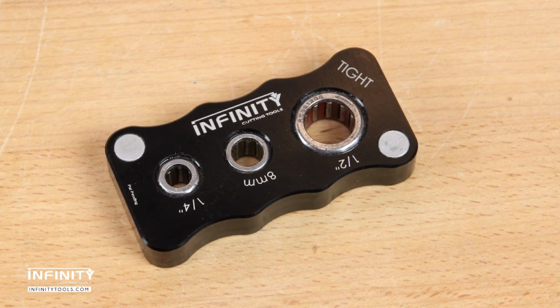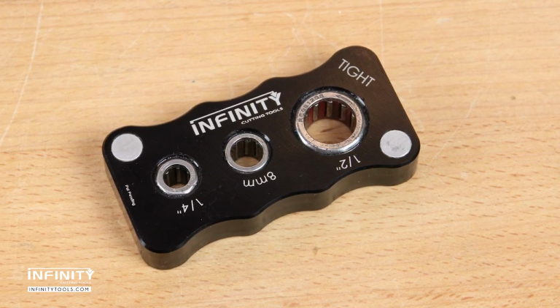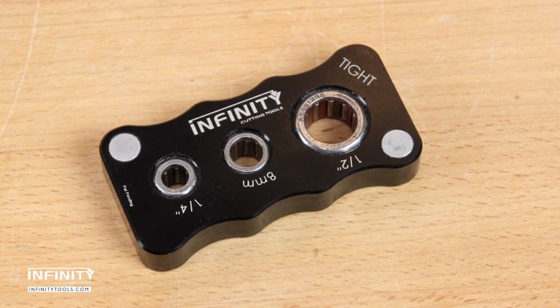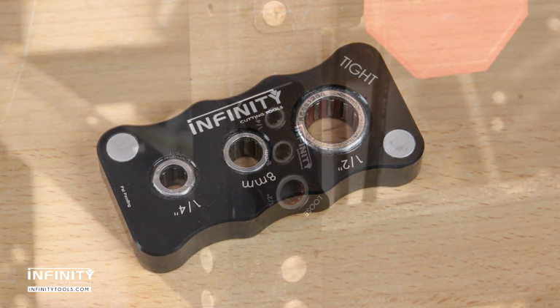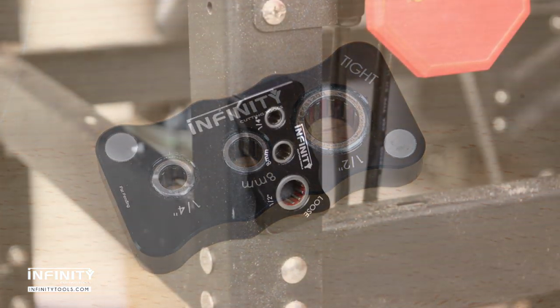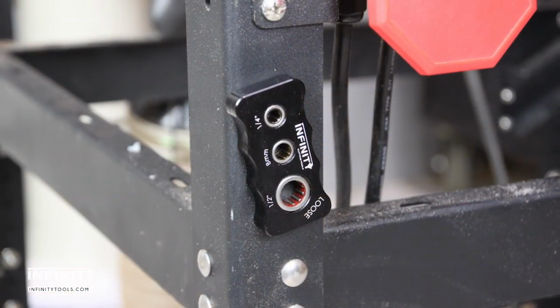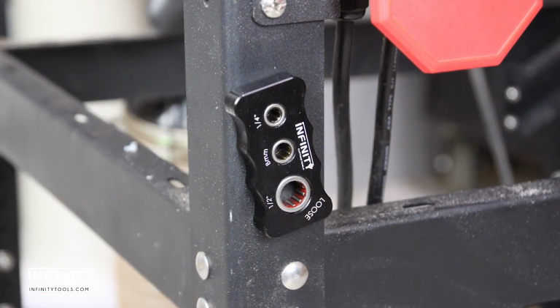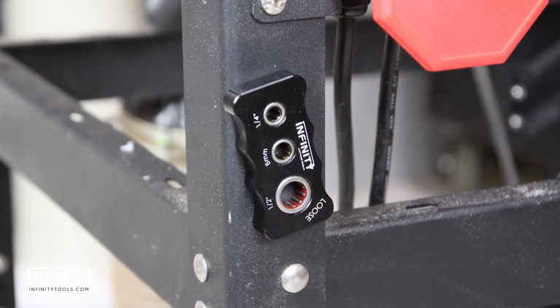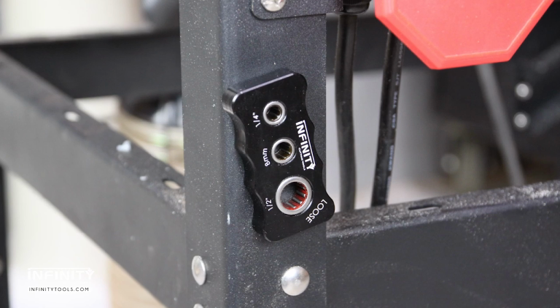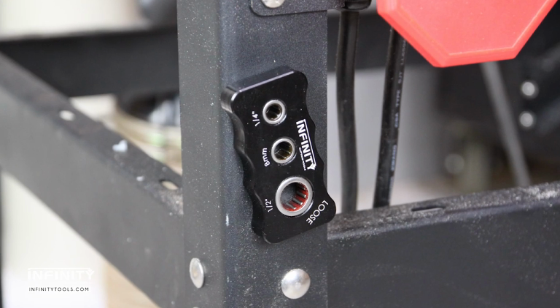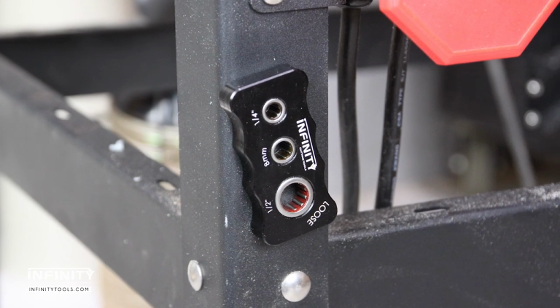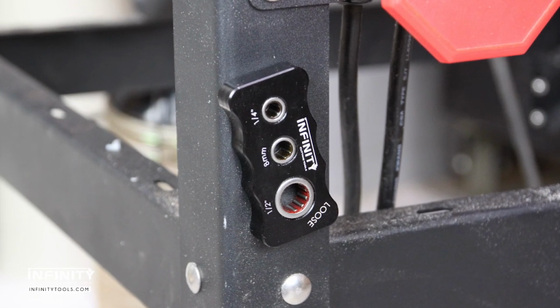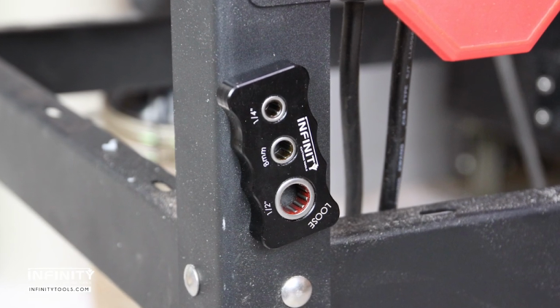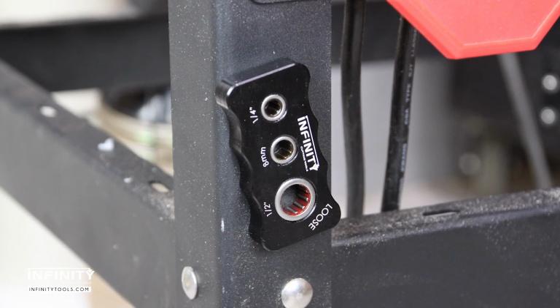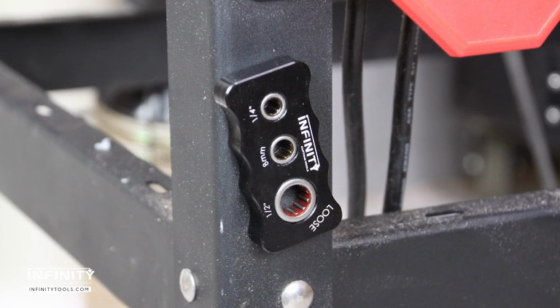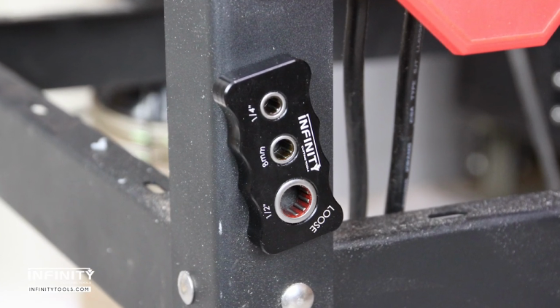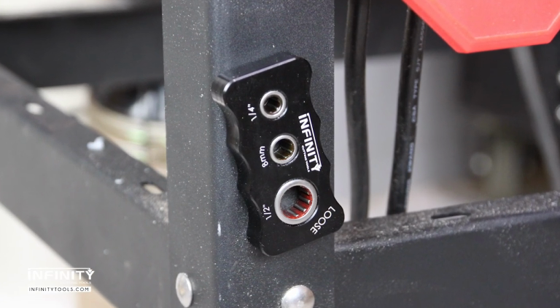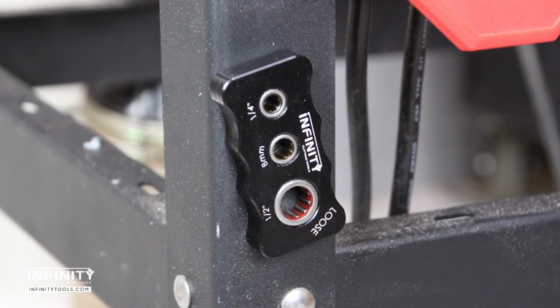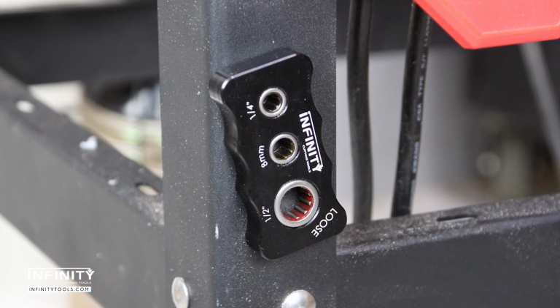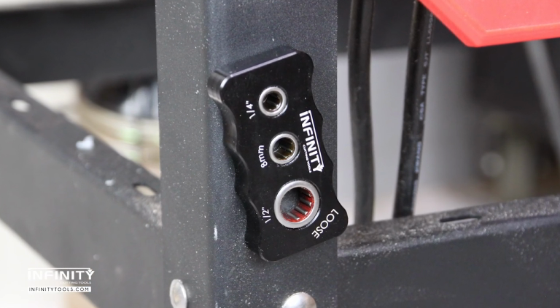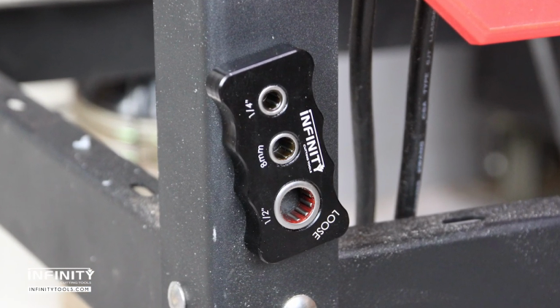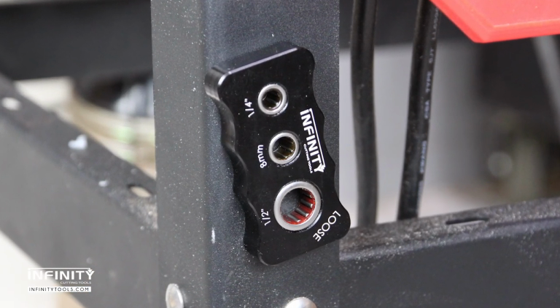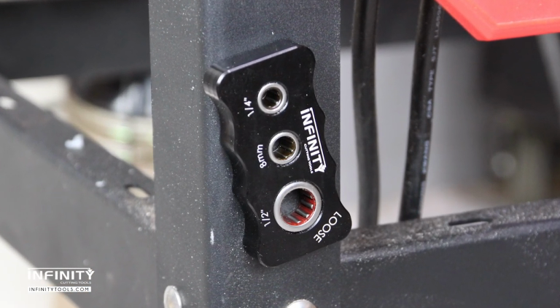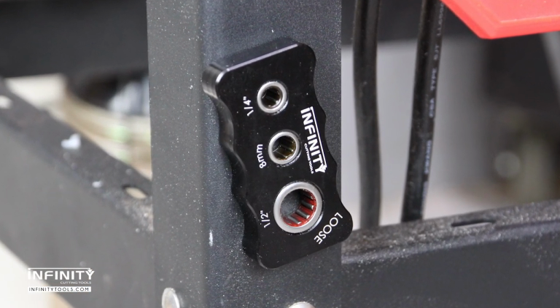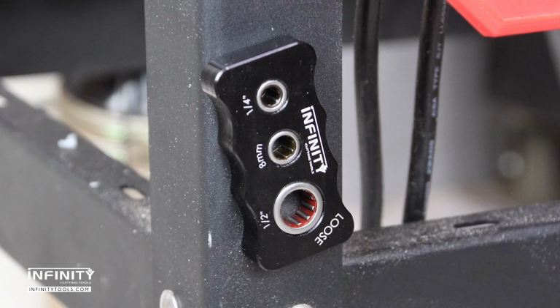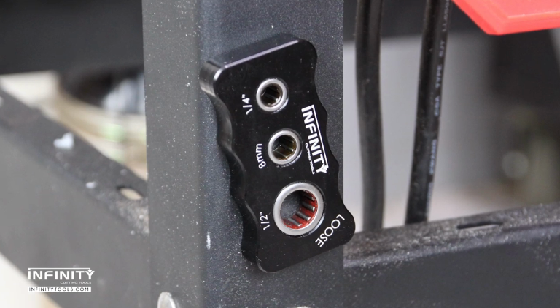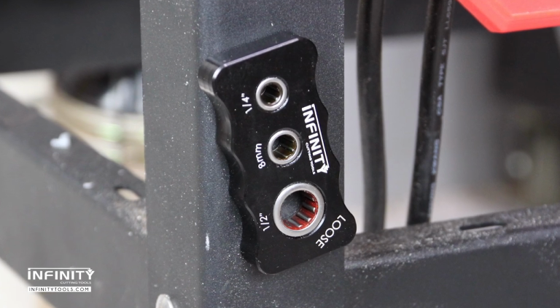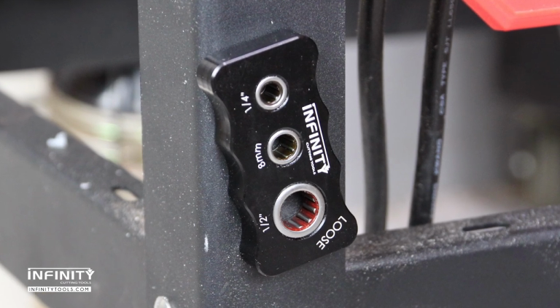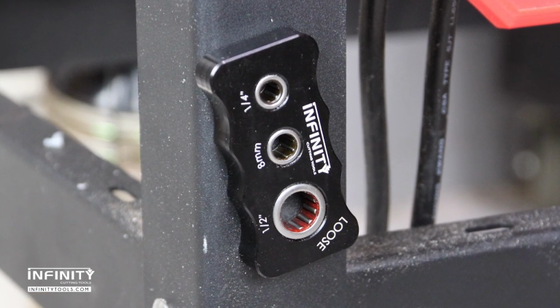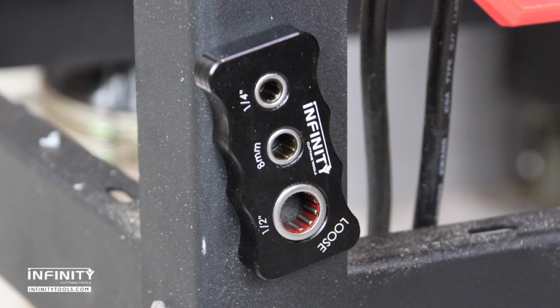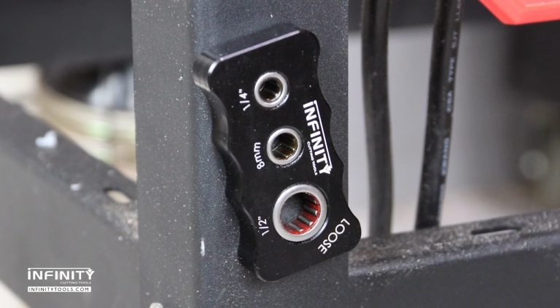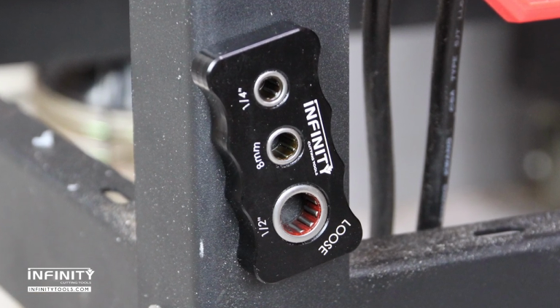Check the description below for information on where you can buy the Infinity exclusive router bit vise.